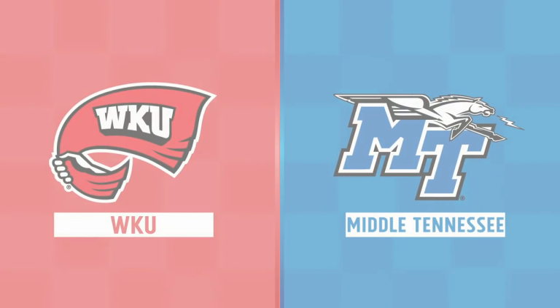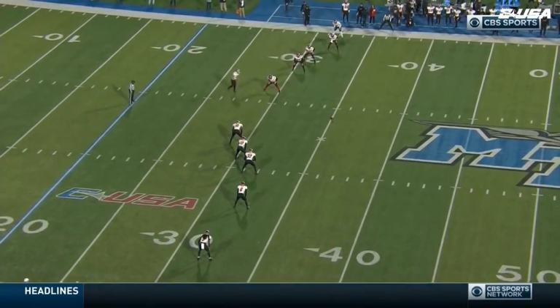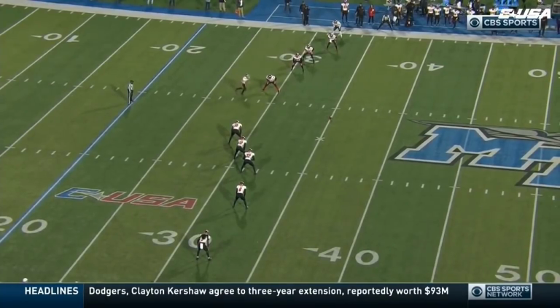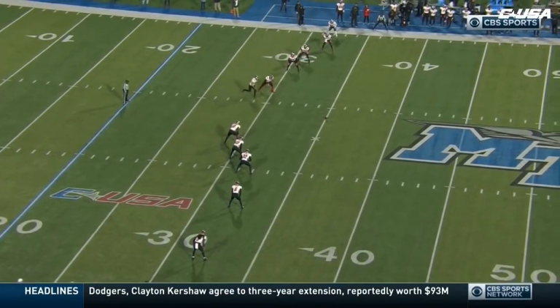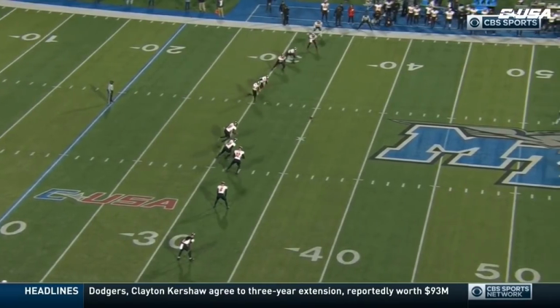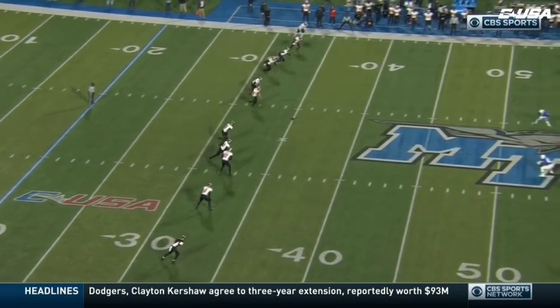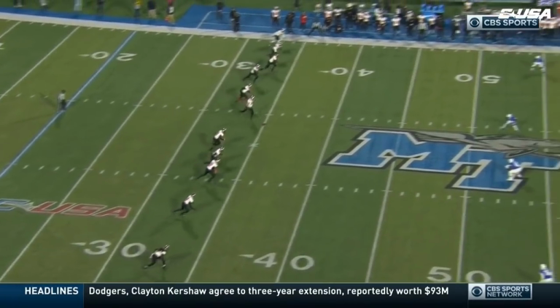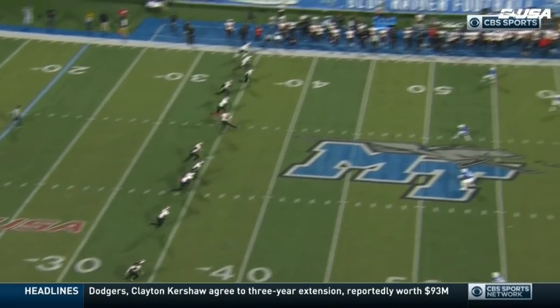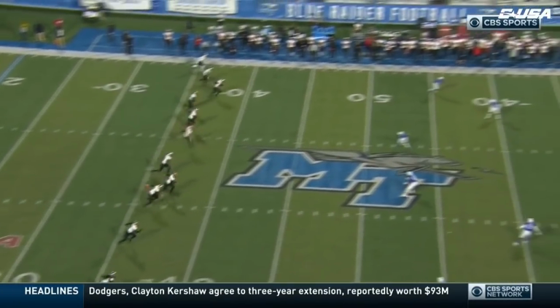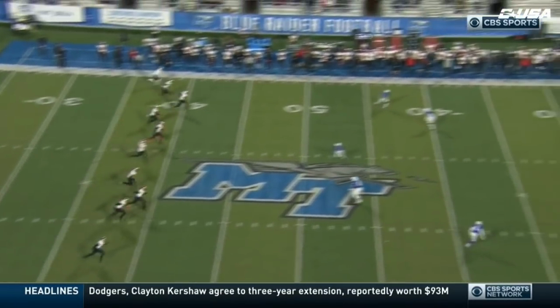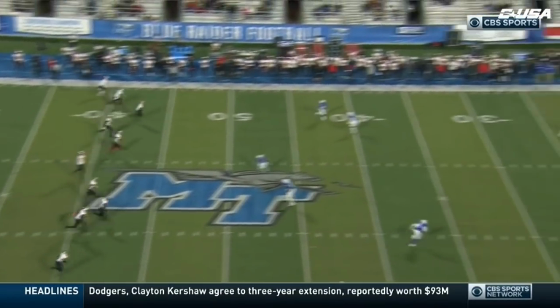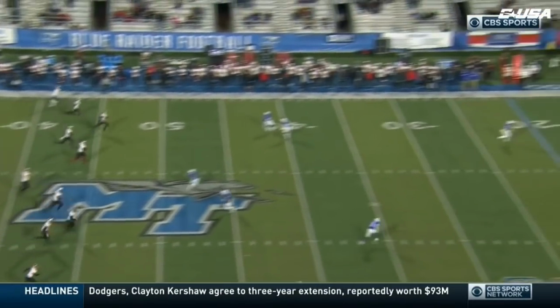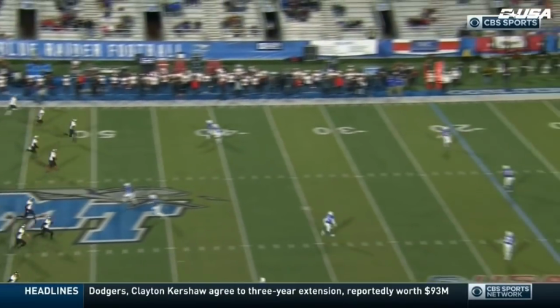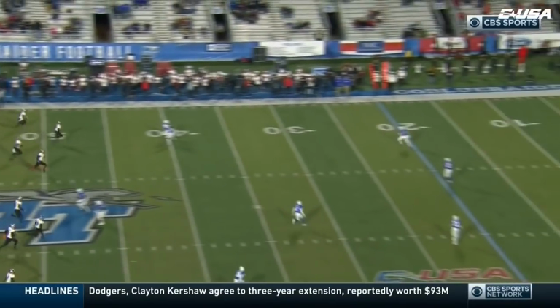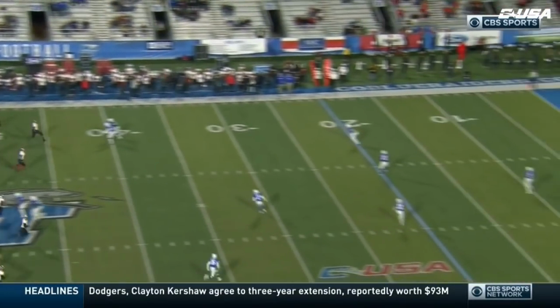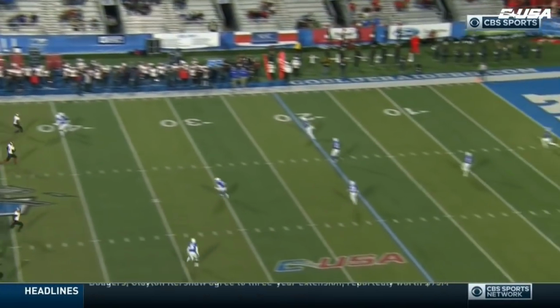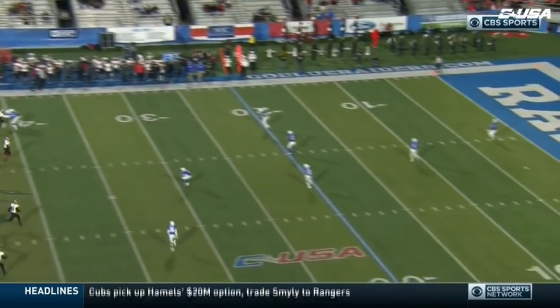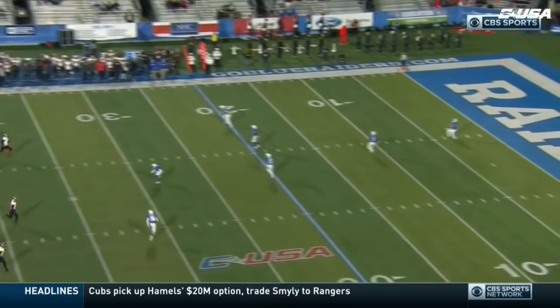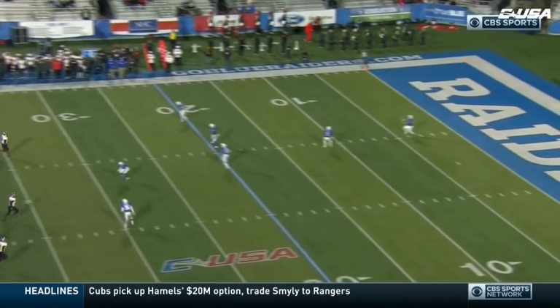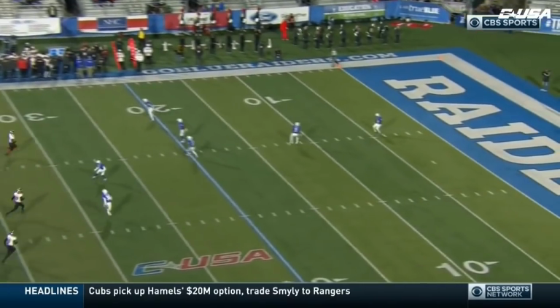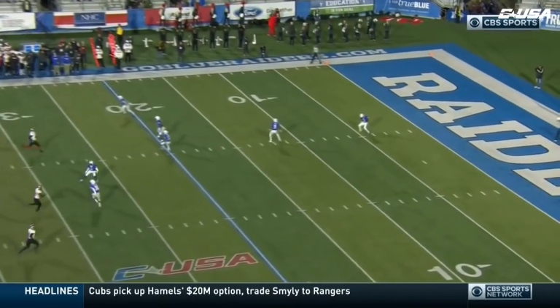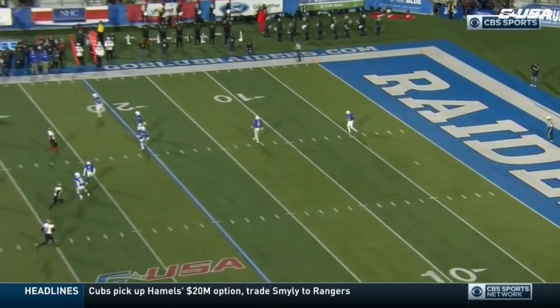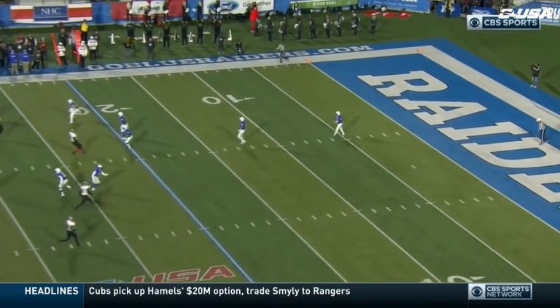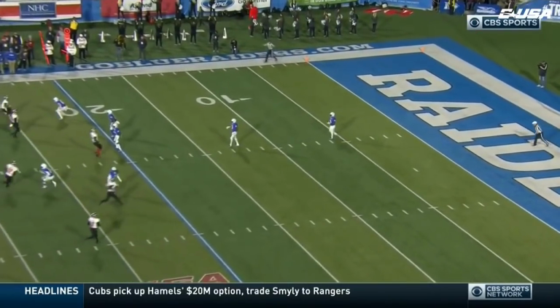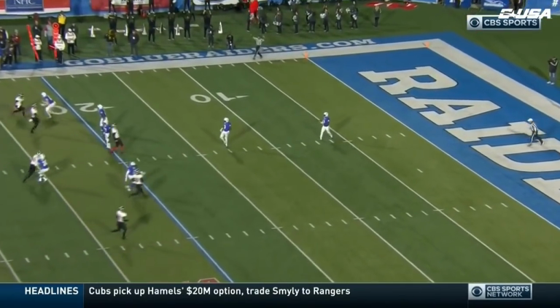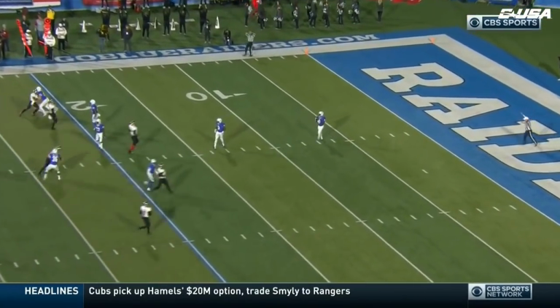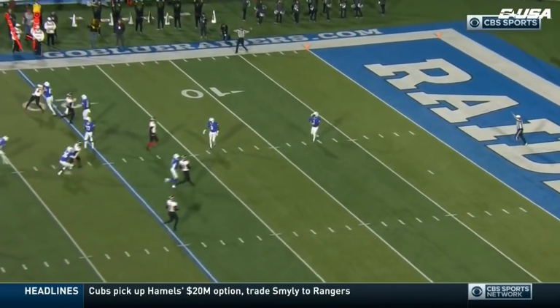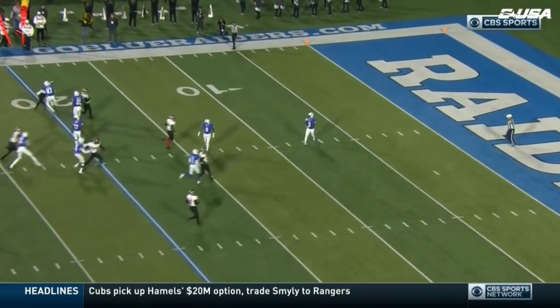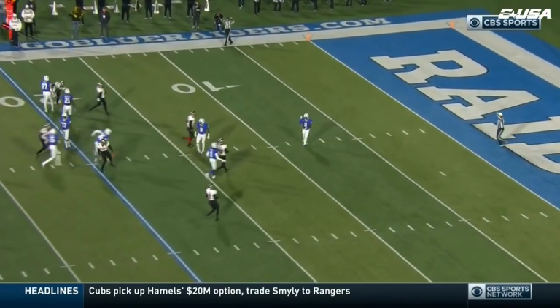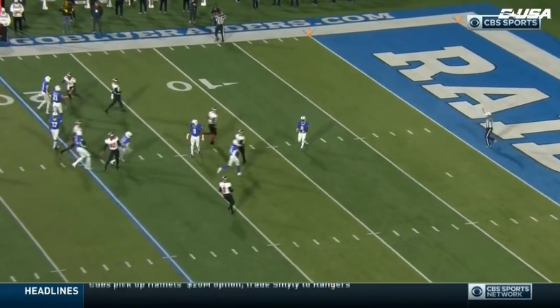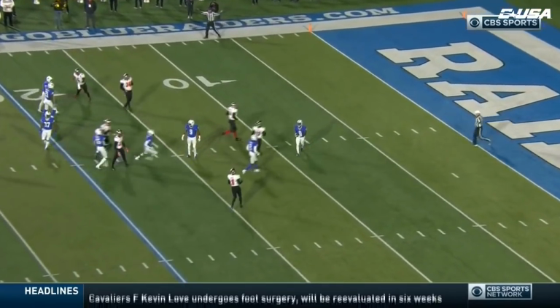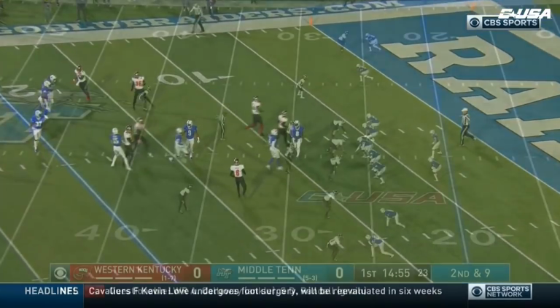One, the toss, elected to defer, and we are underway here in Murfreesboro. The fair catch called for and bobbled by Ty Lee, but he made it.